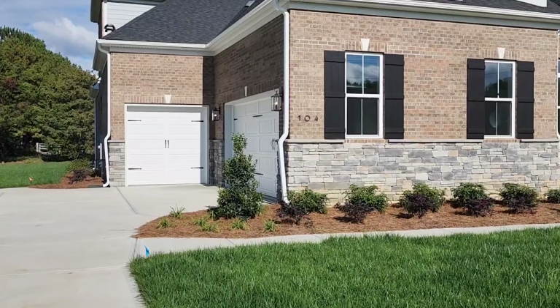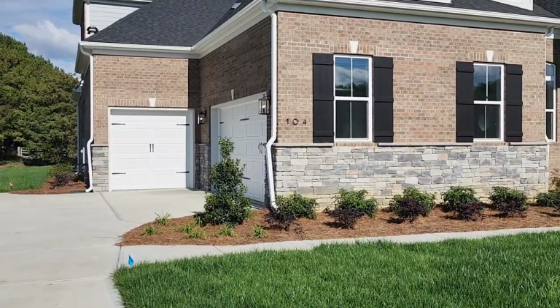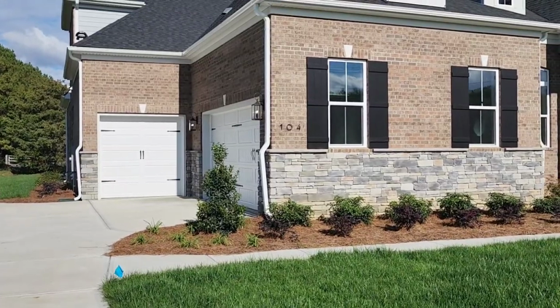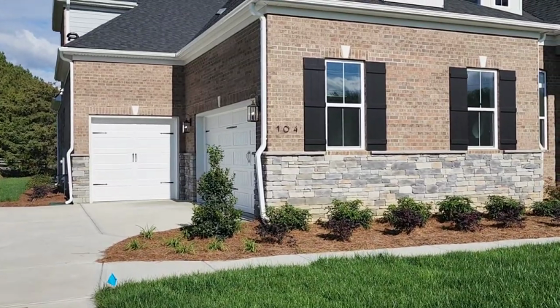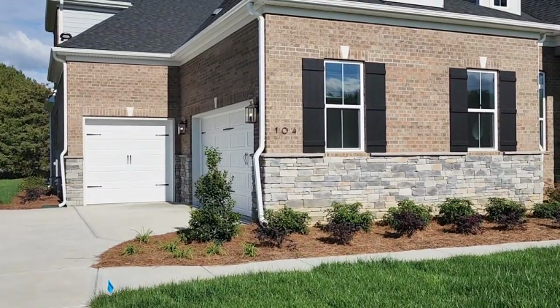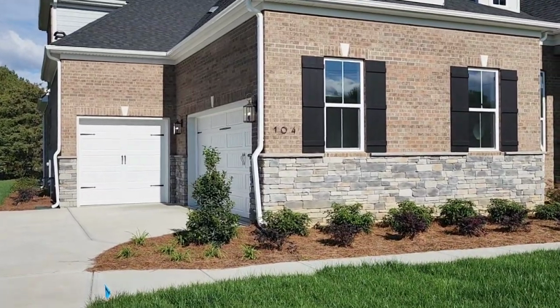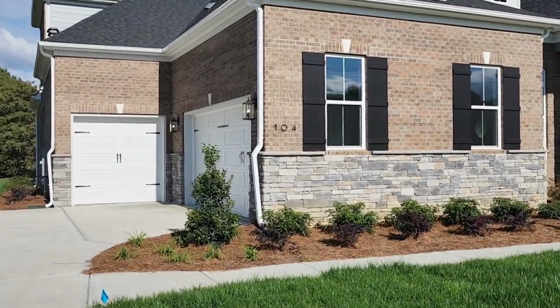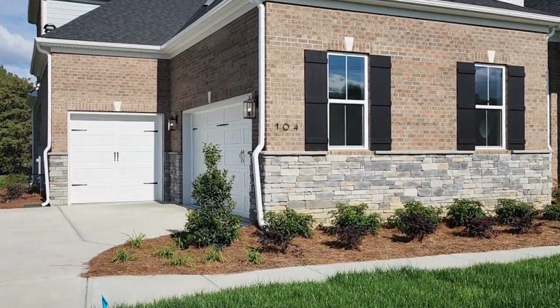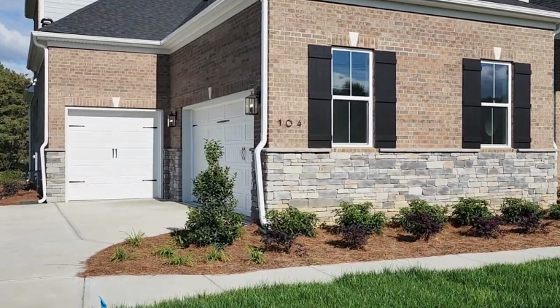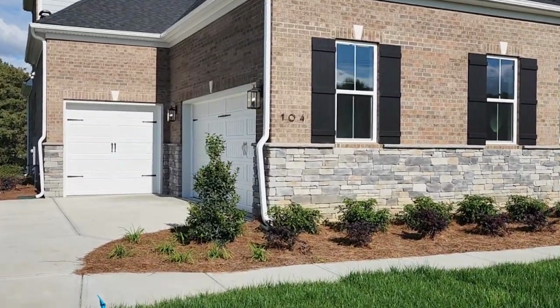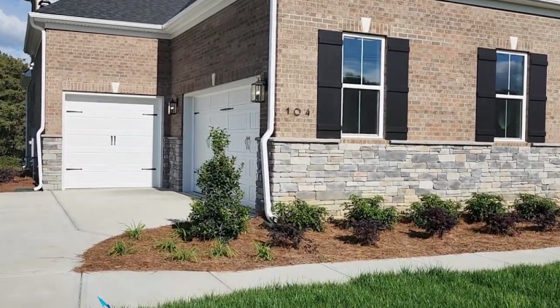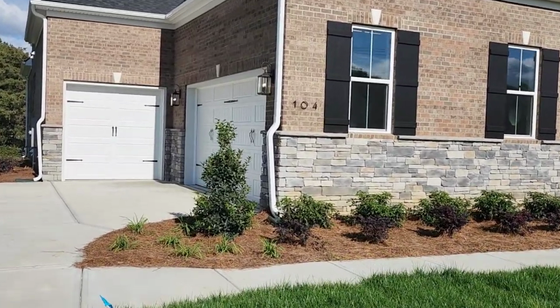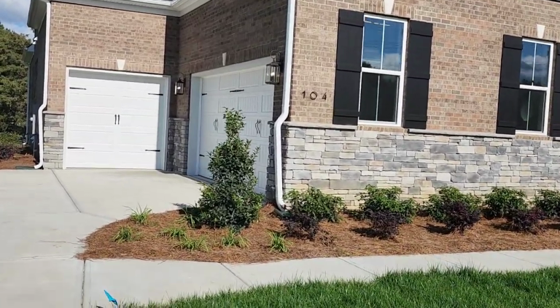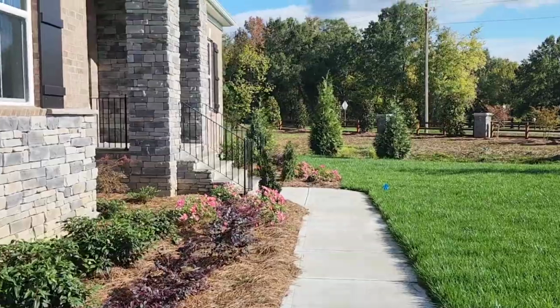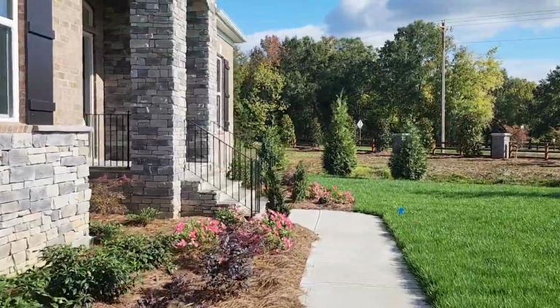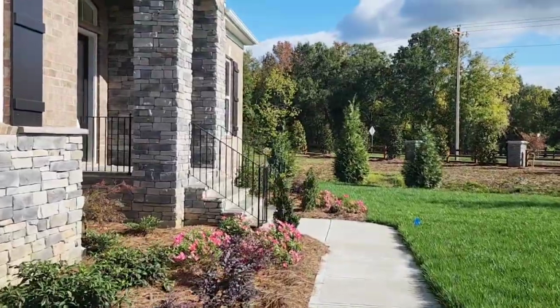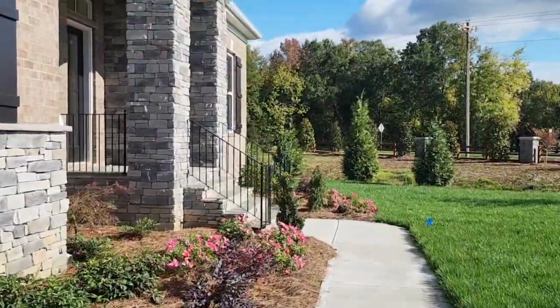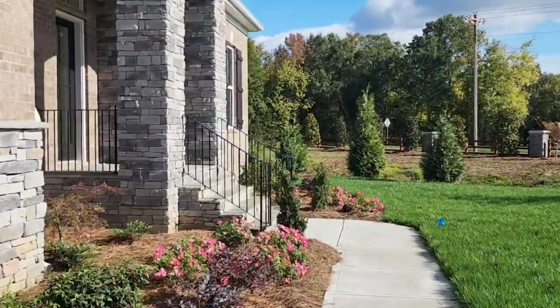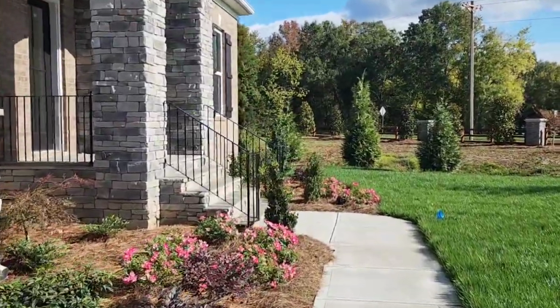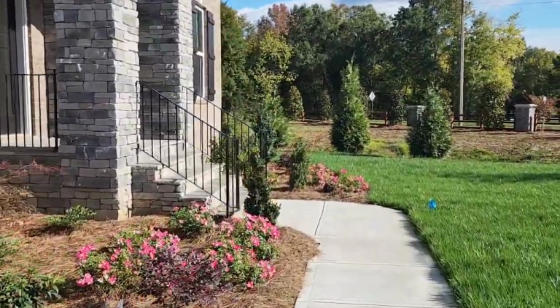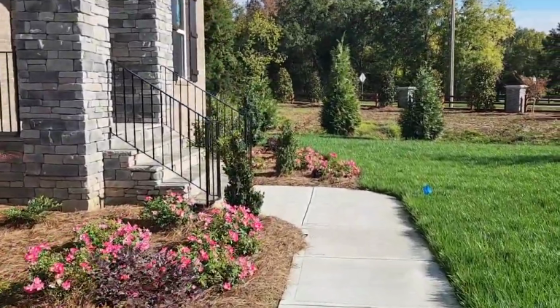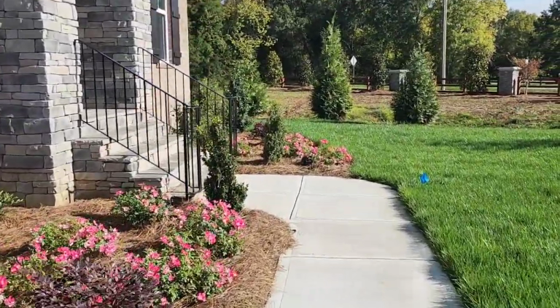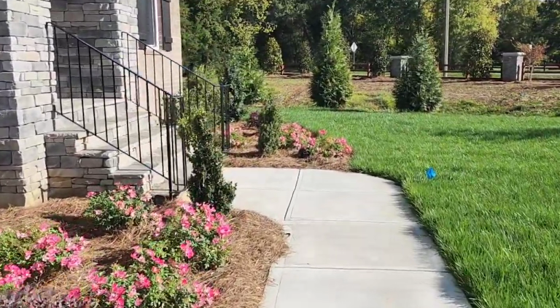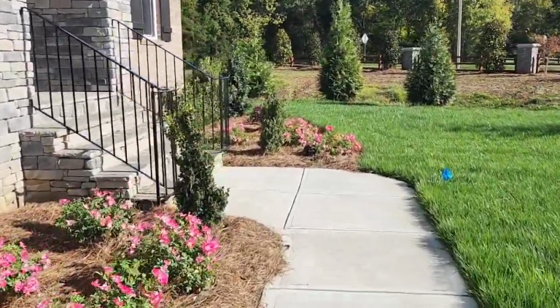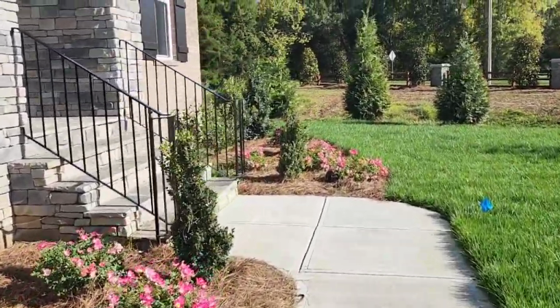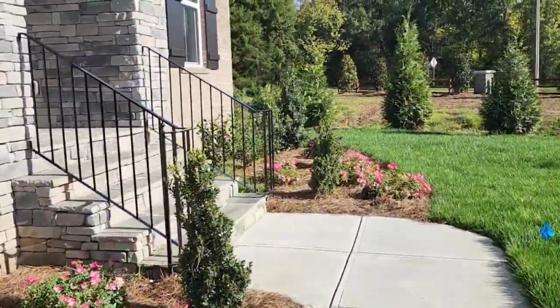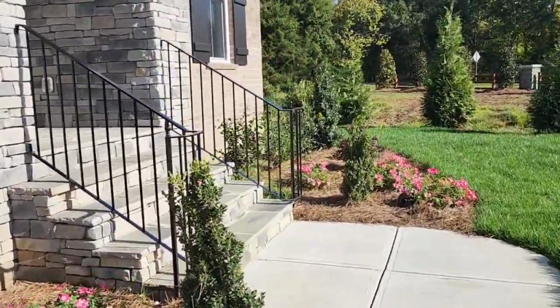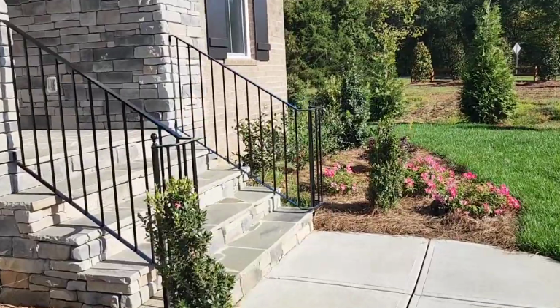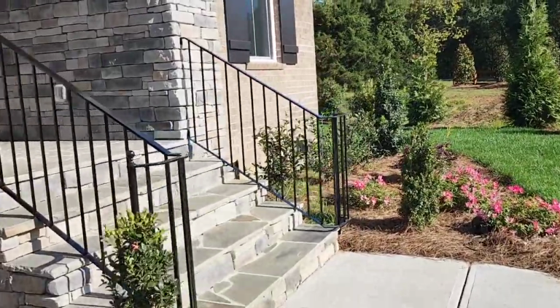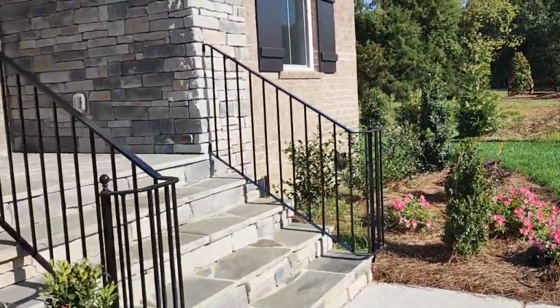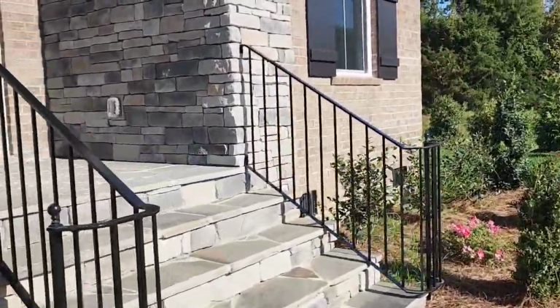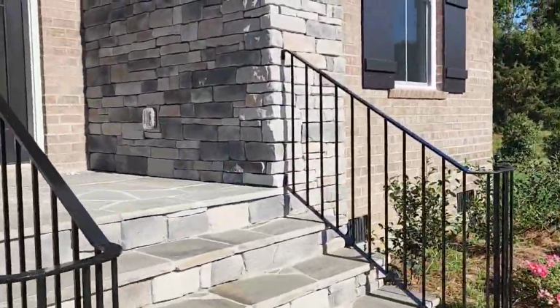Welcome back to my channel. Today I'm thrilled to introduce you to a new construction property situated in the charming town of Marmon. I'm Angel with Costello REI, and if you would like to schedule an appointment to take a look at this home, see the description box below.